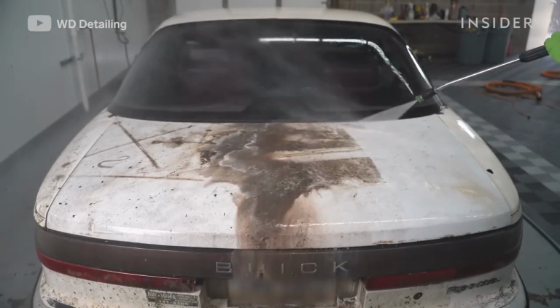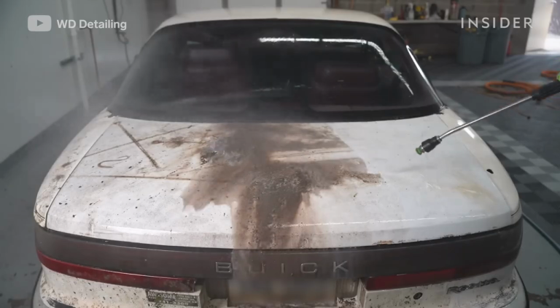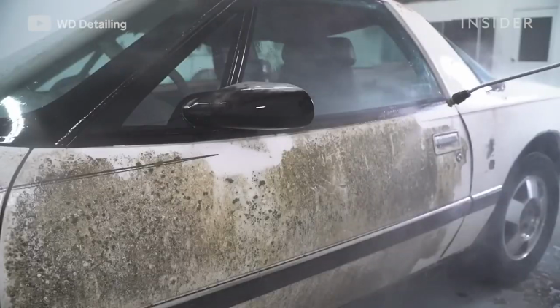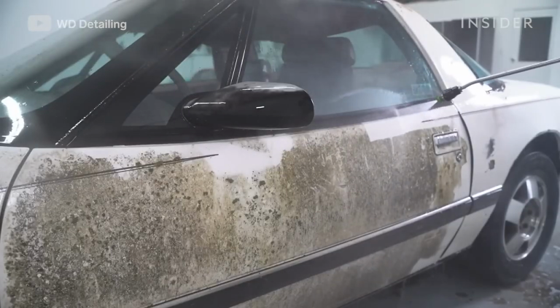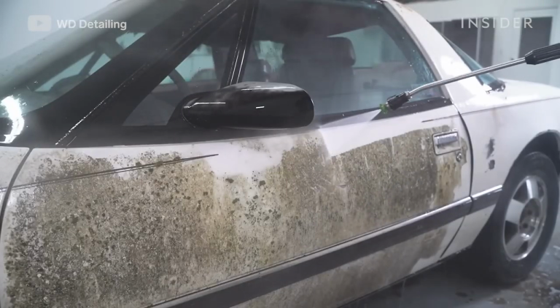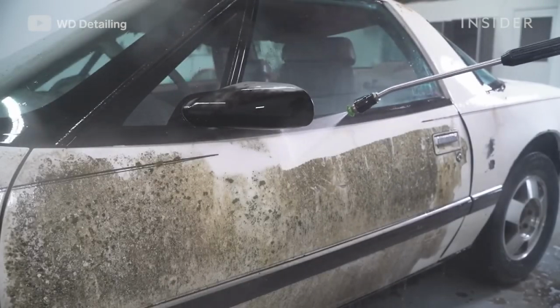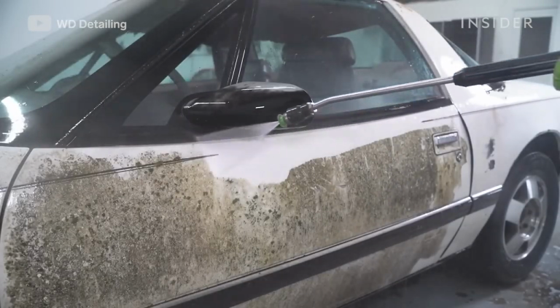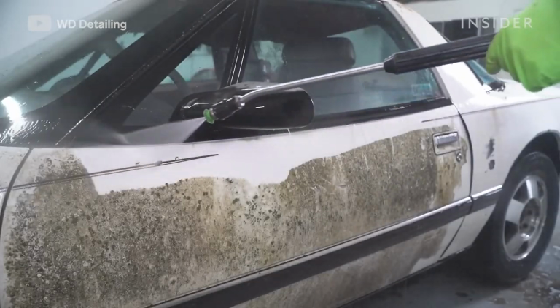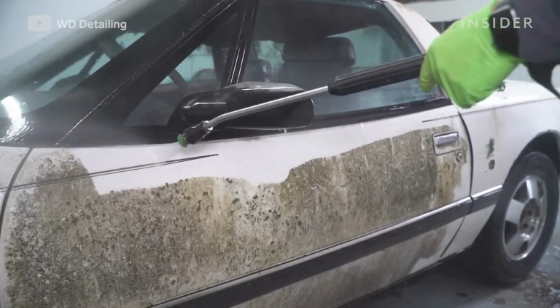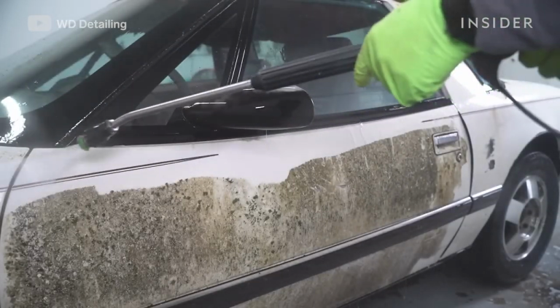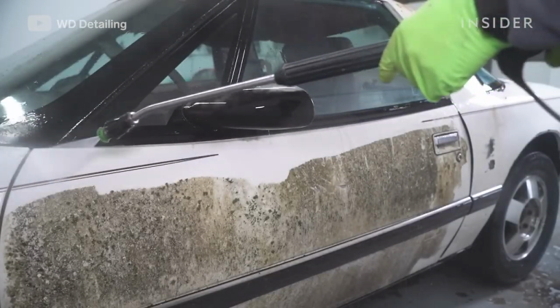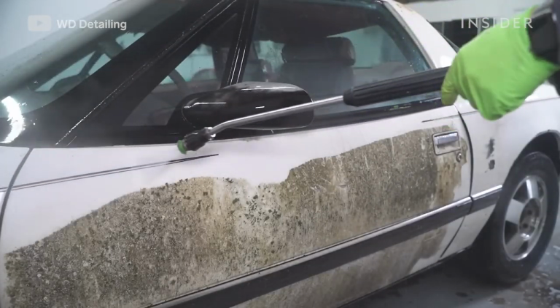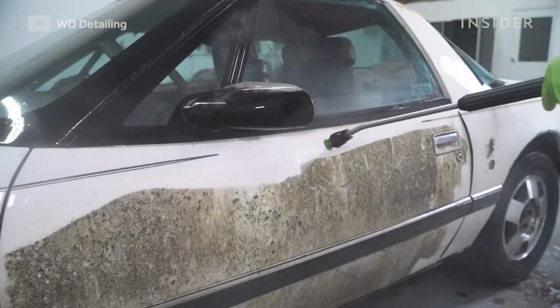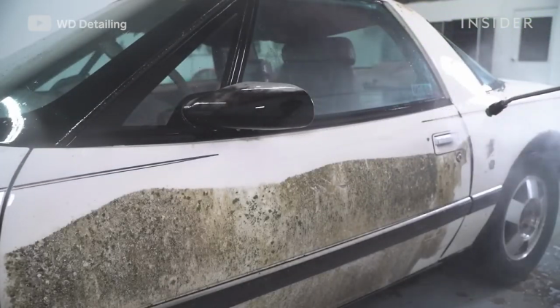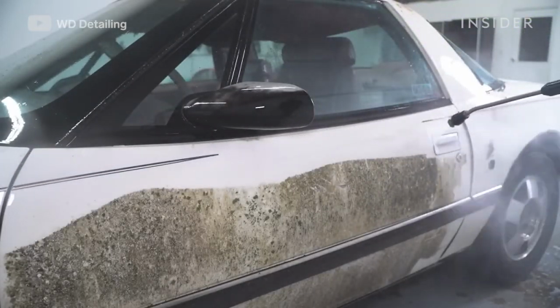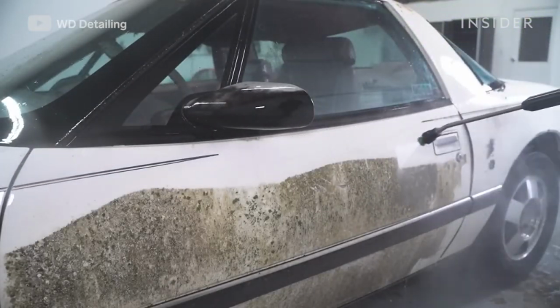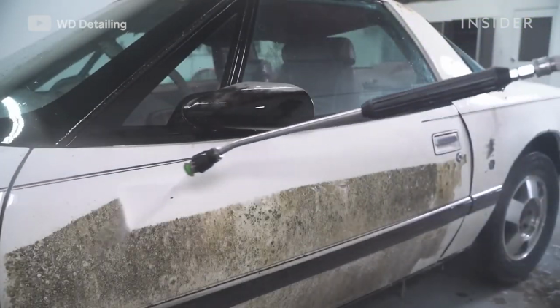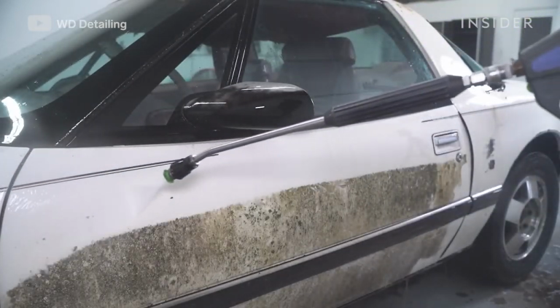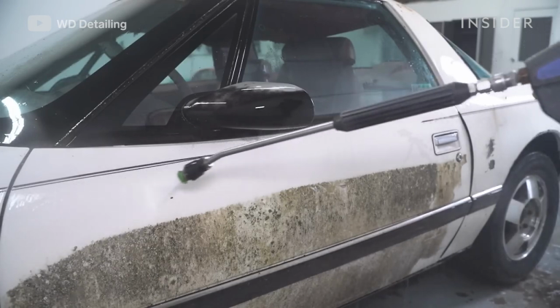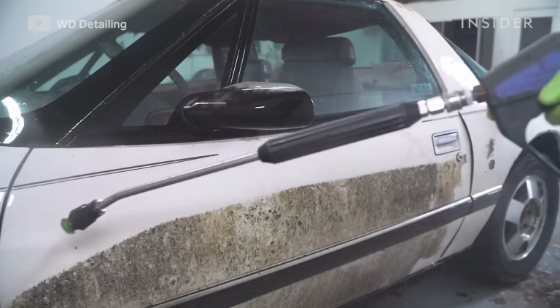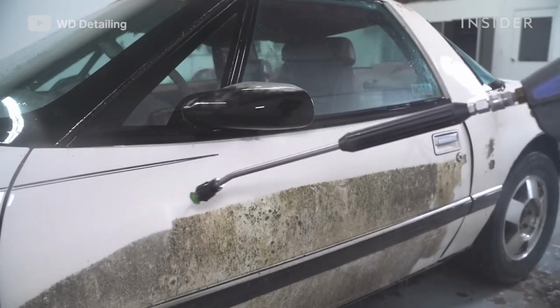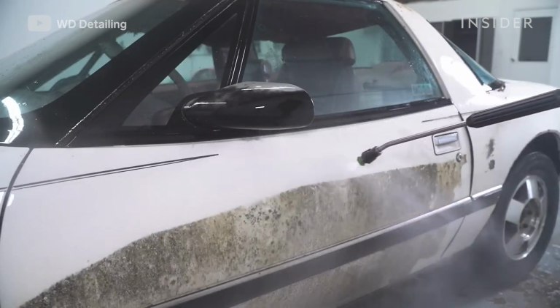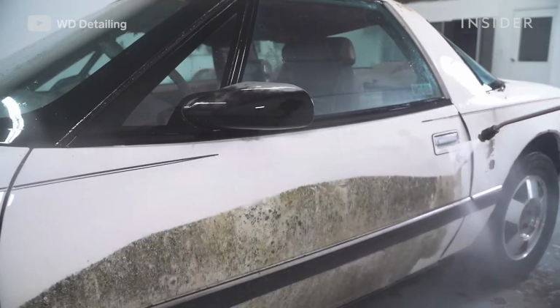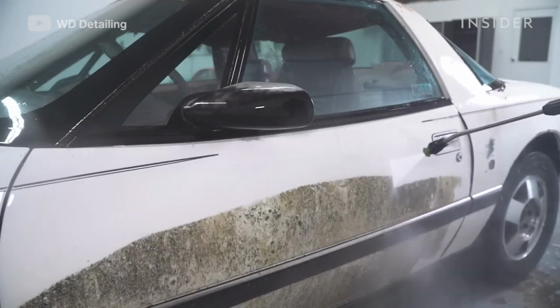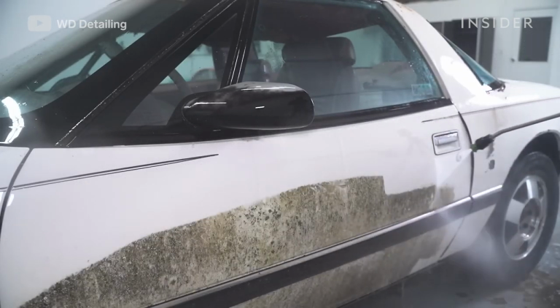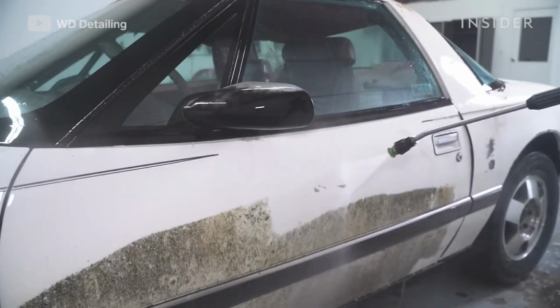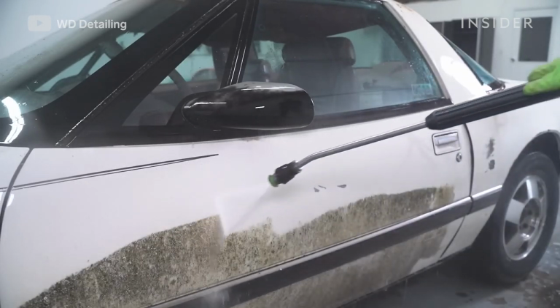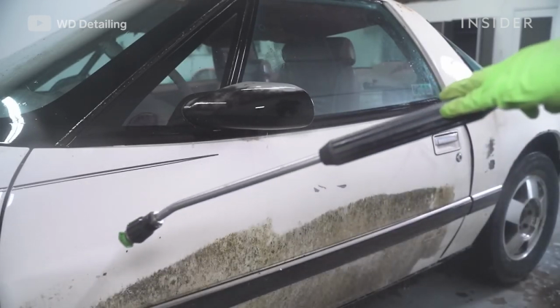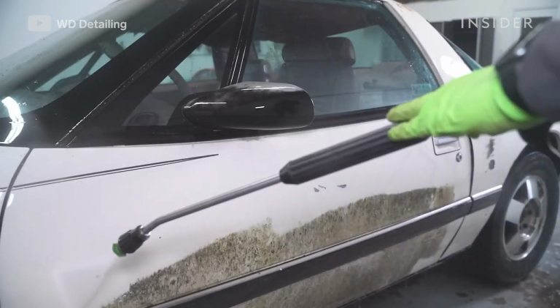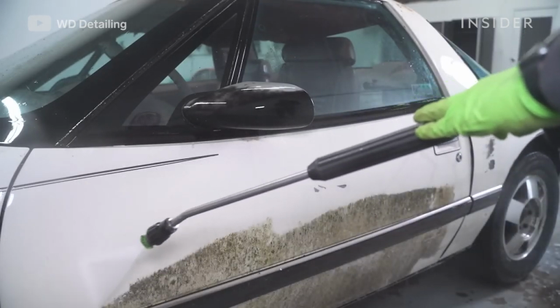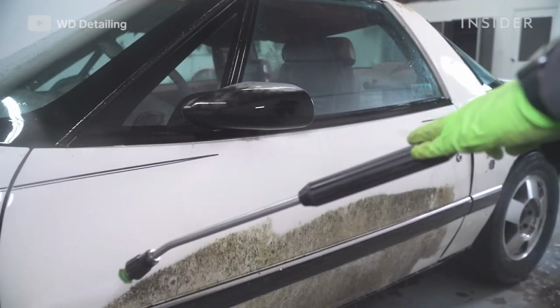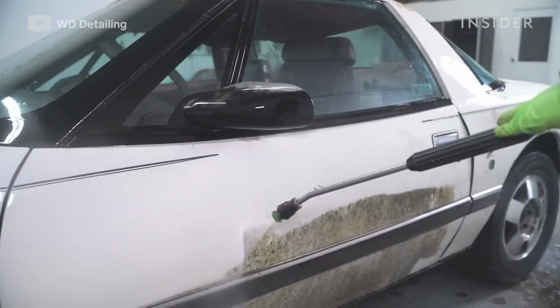Just watching the pressure washer go in straight lines, taking away those years of grime, just feels so good inside. I can't even explain it.